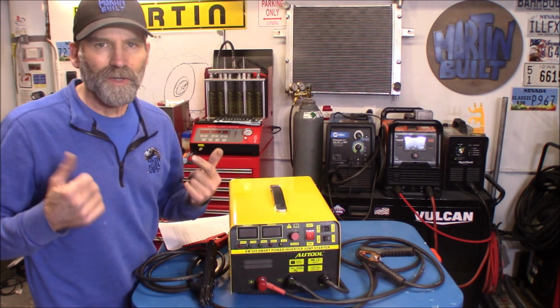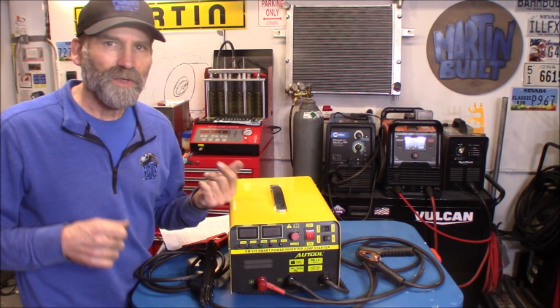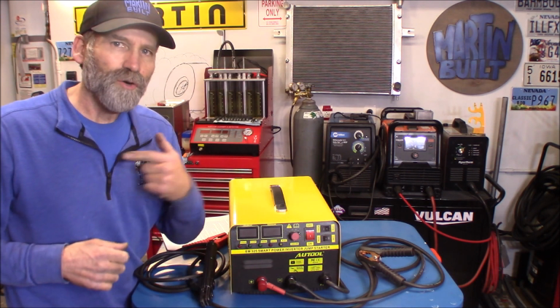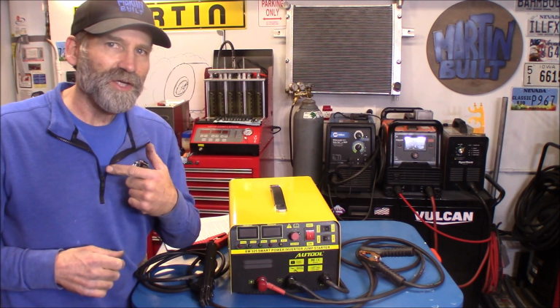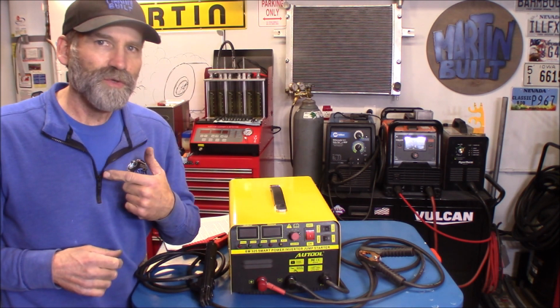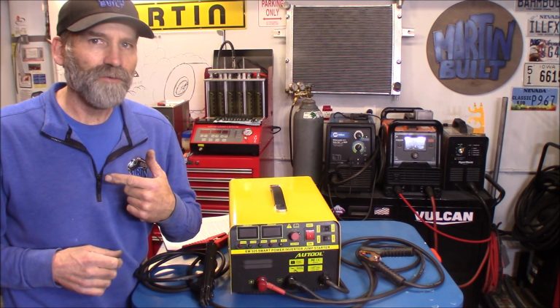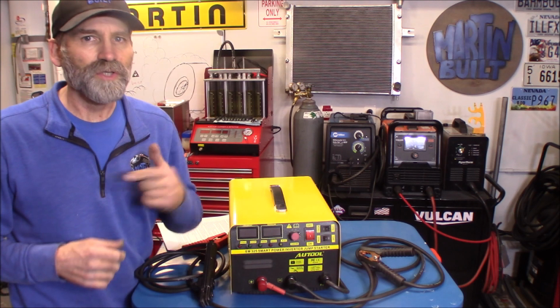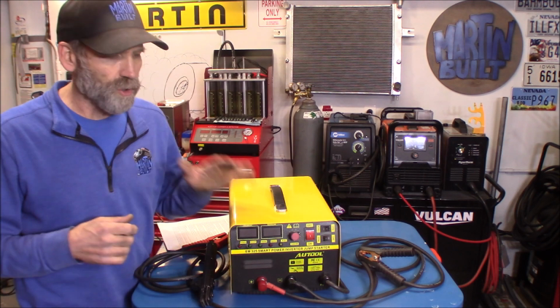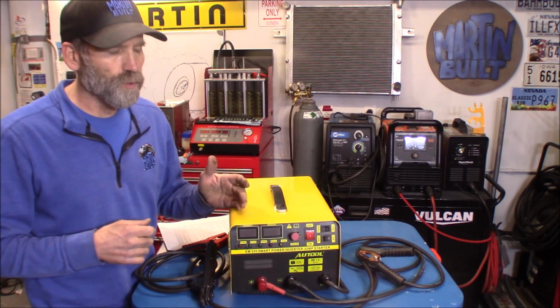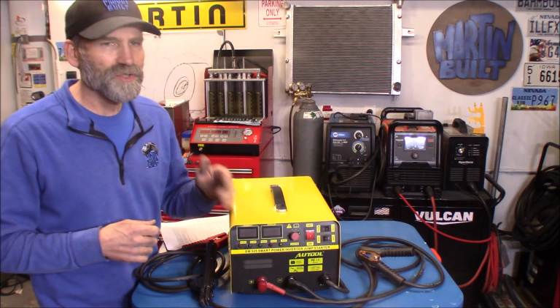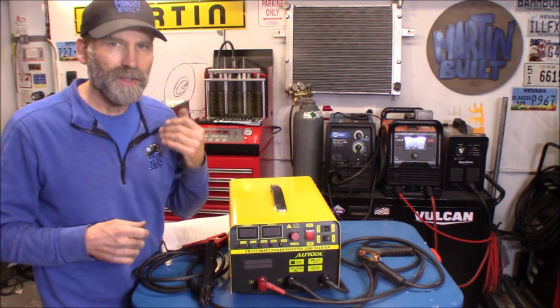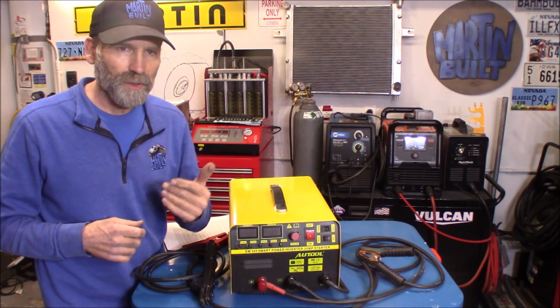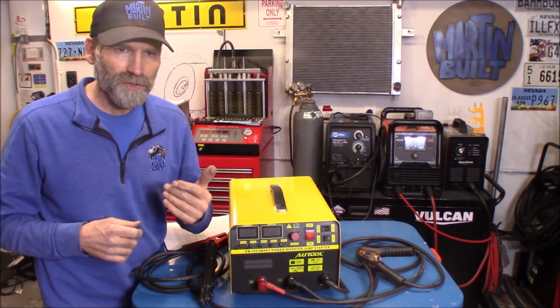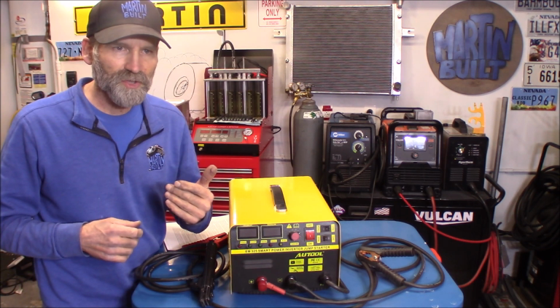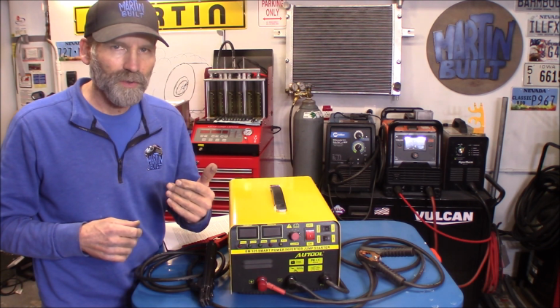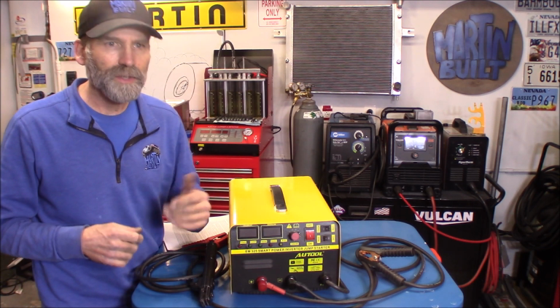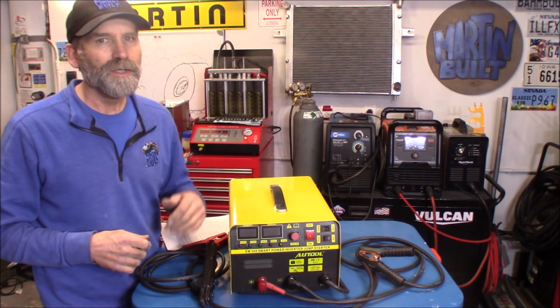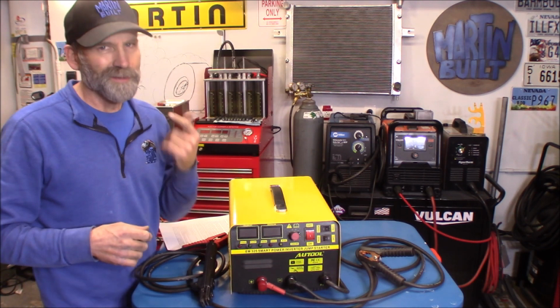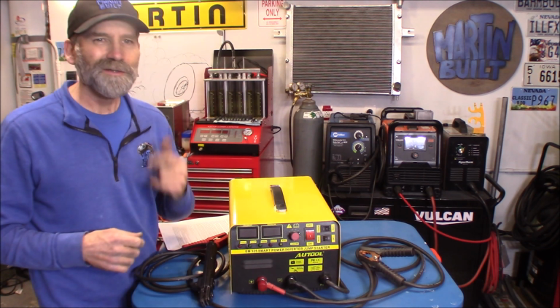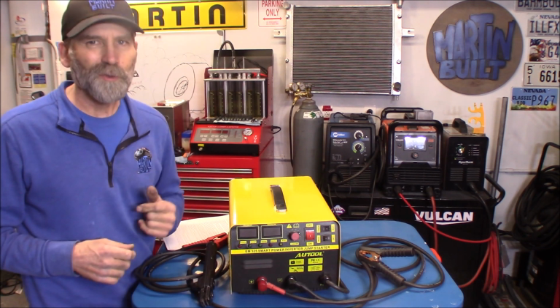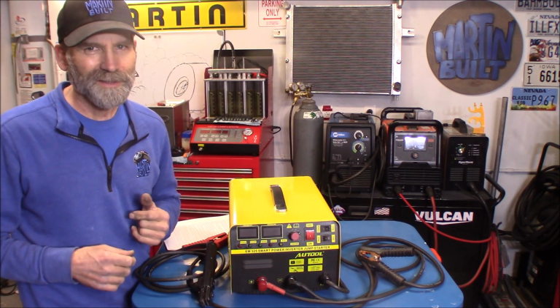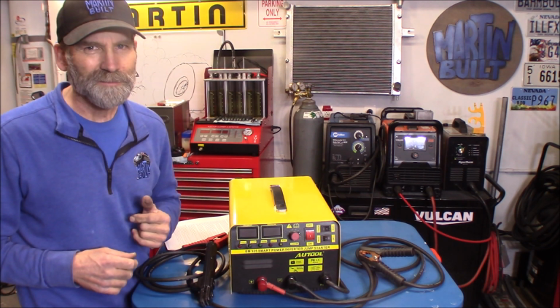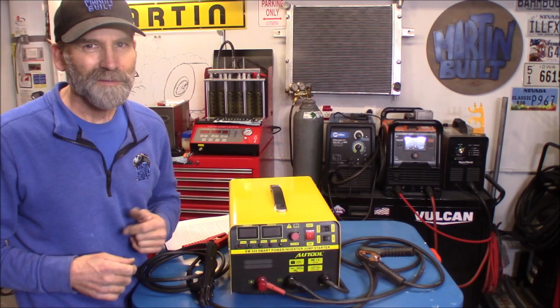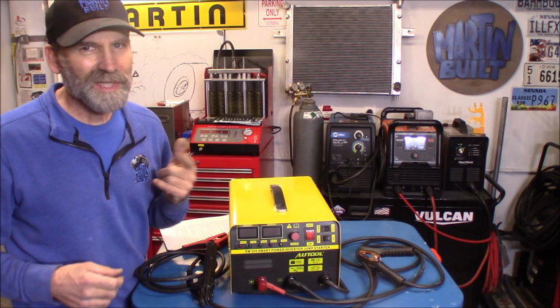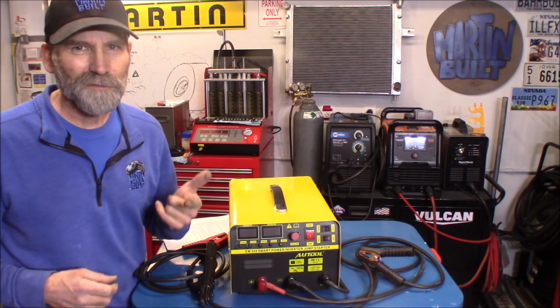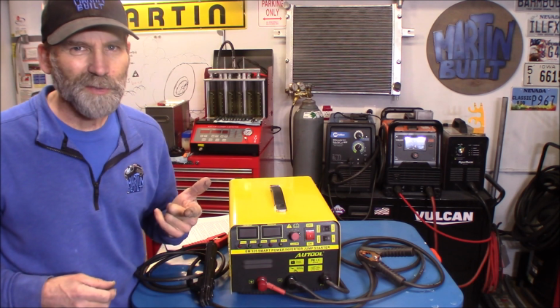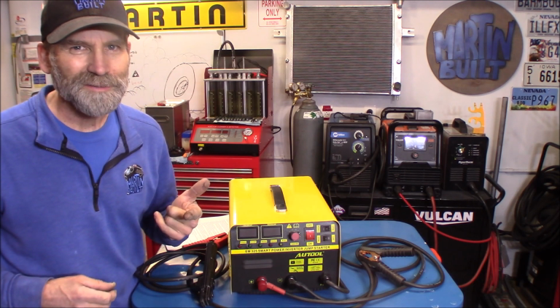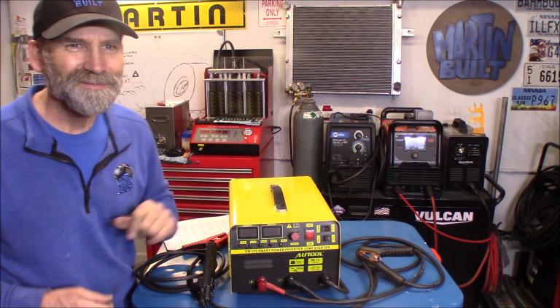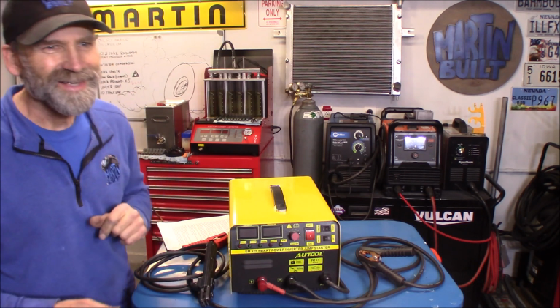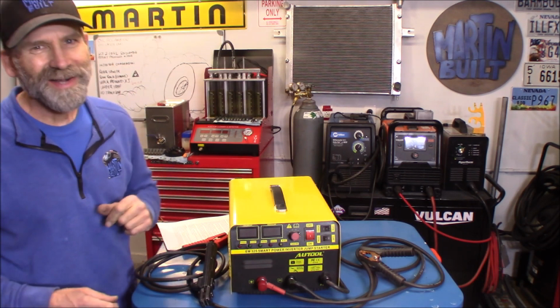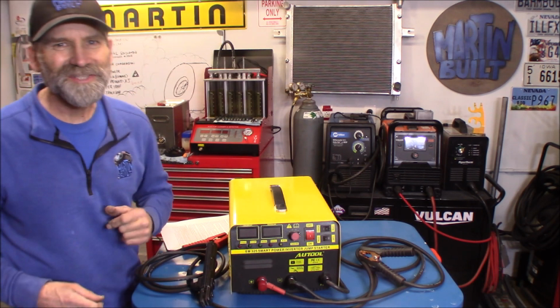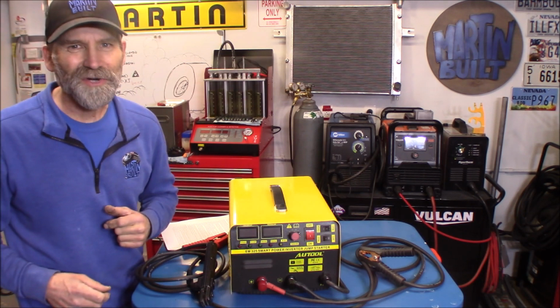I'm going to start by showing you how the charger works, and then we're going to do a jump start with it, and then the welding — that's the funnest part. All right, let's get started.